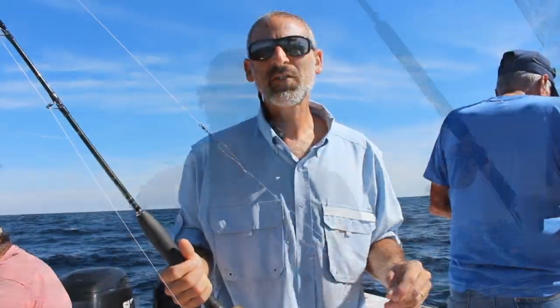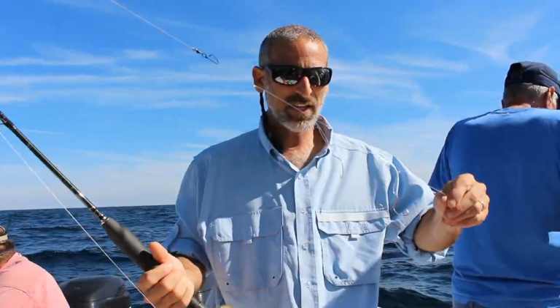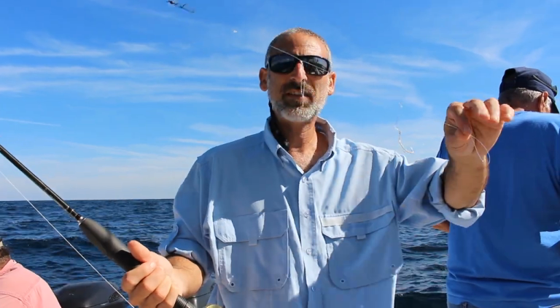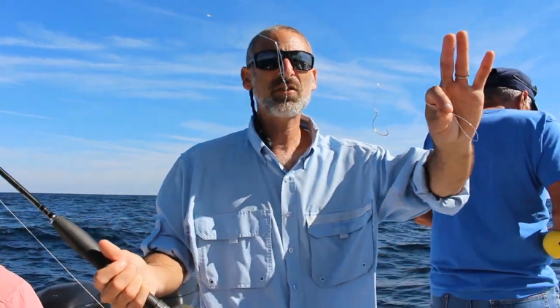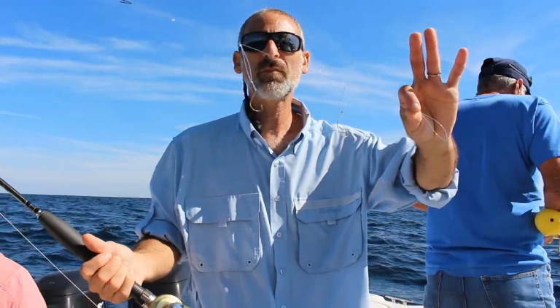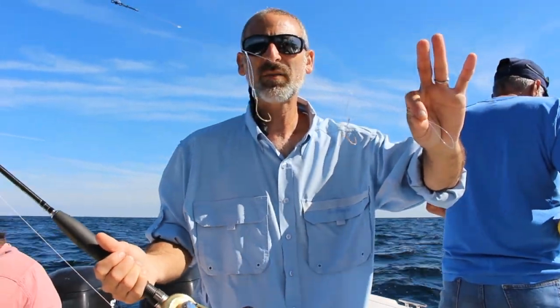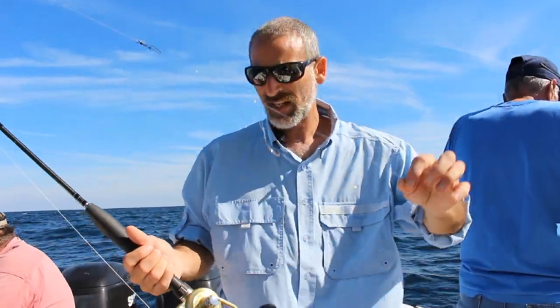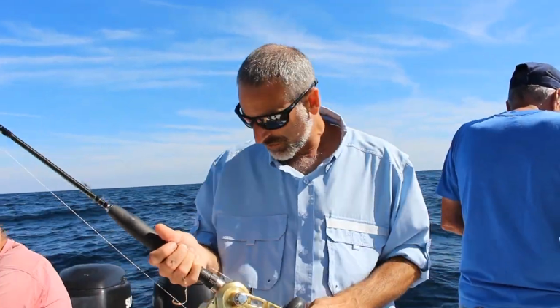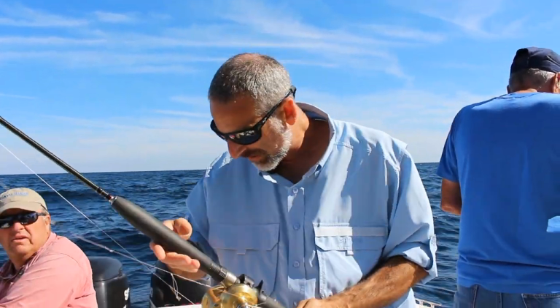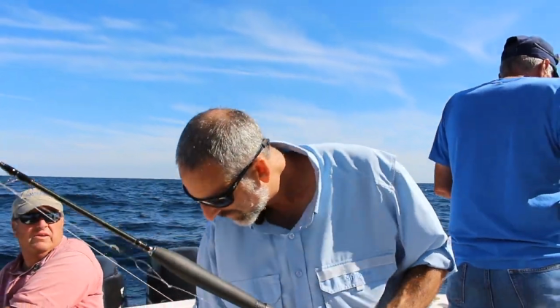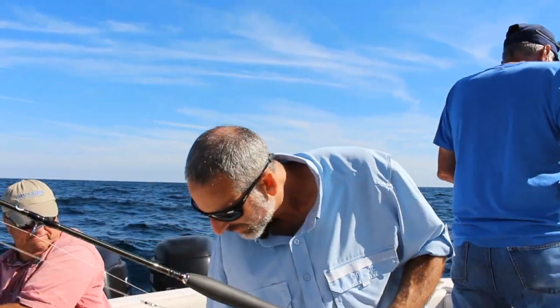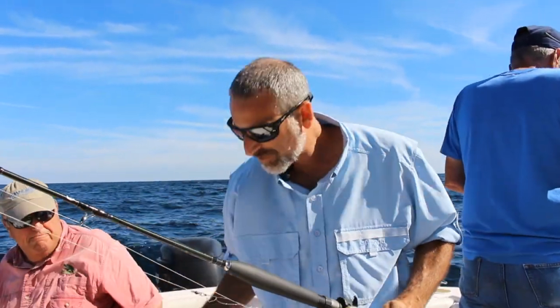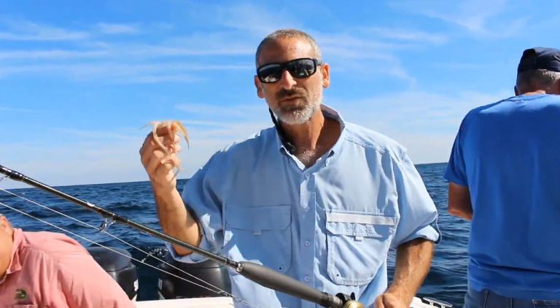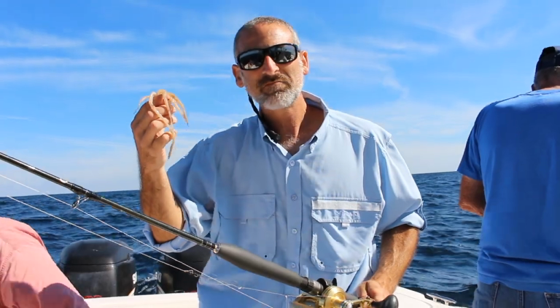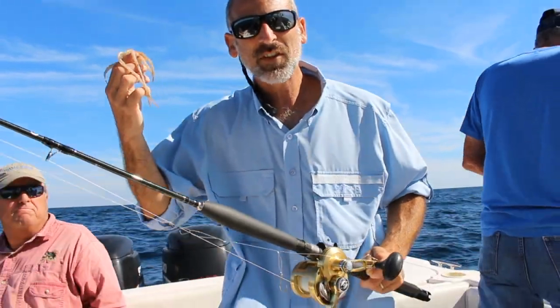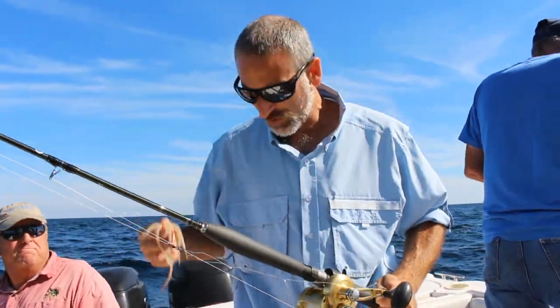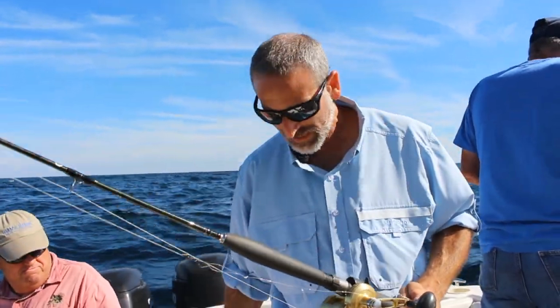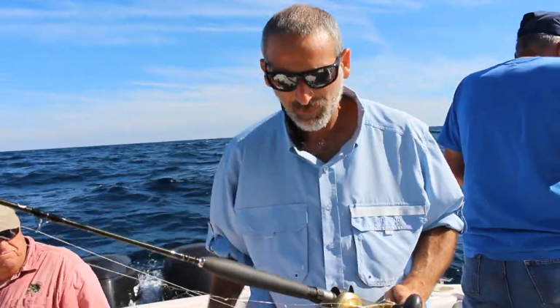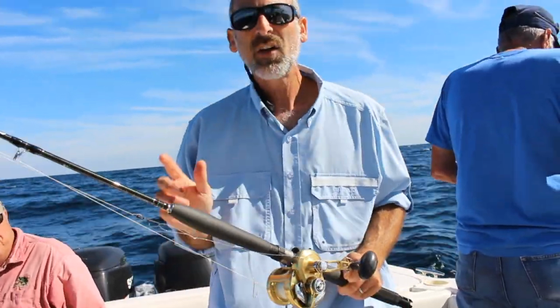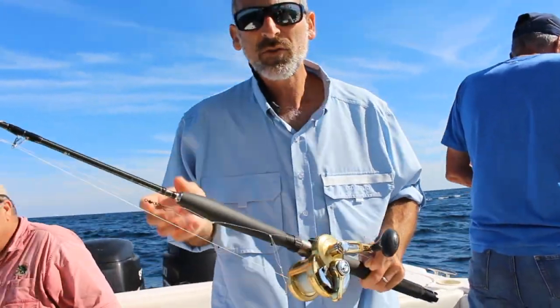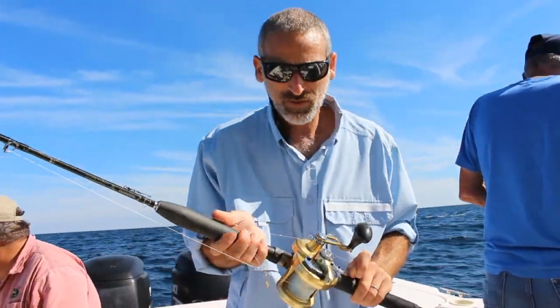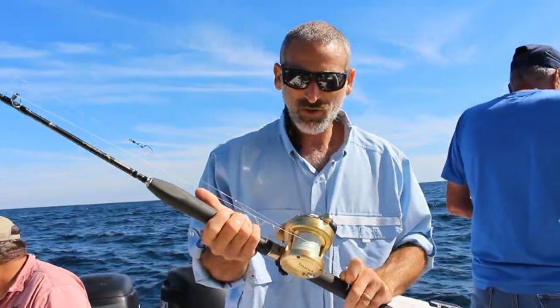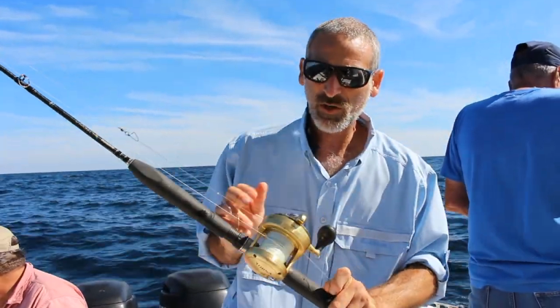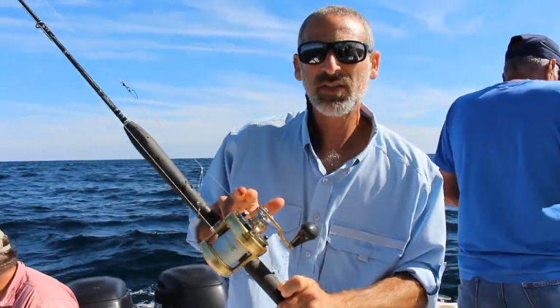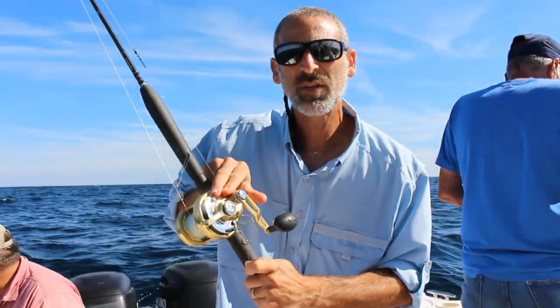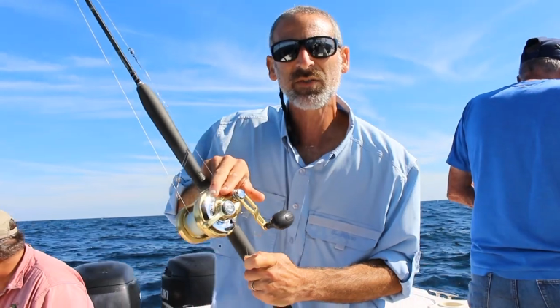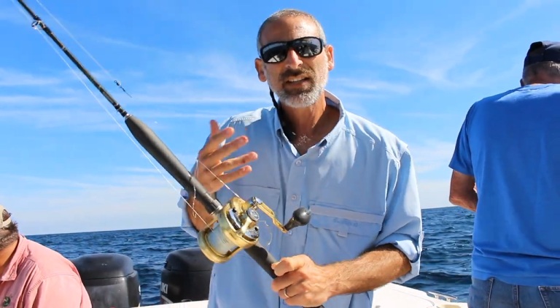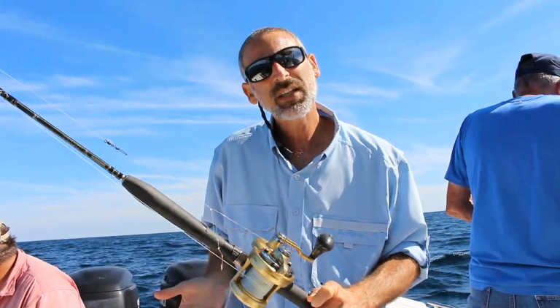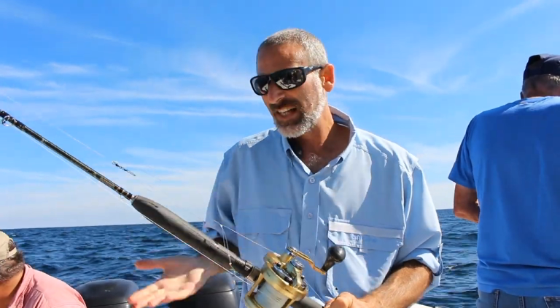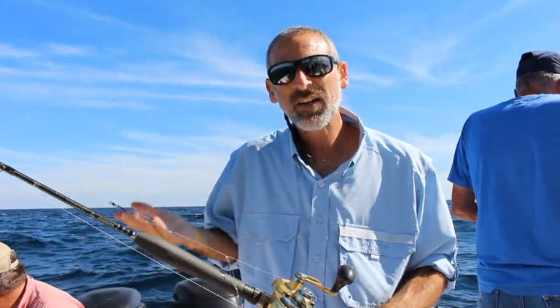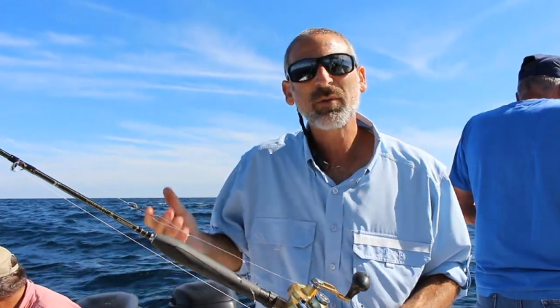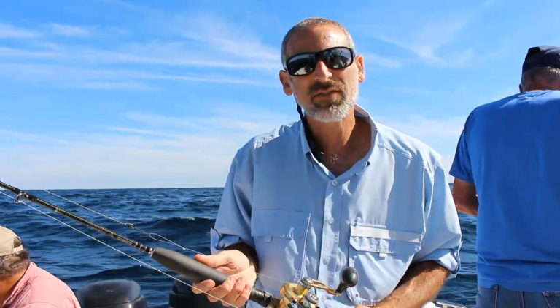Here's your other basic method — just a simple bottom rig. We're baiting up with chunks of squid, nothing unusual or spectacular about it. One other important thing to note is we are using high-speed reels; they help you get that line up a little bit faster.